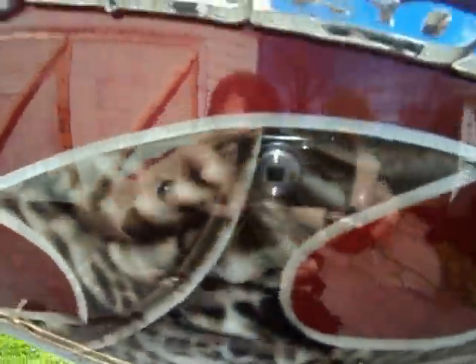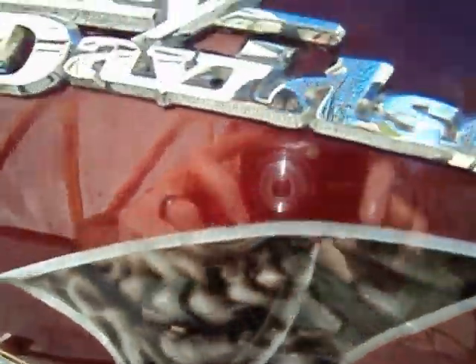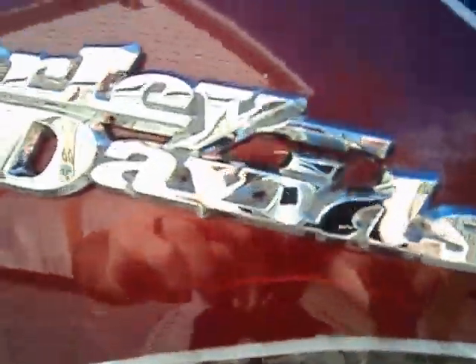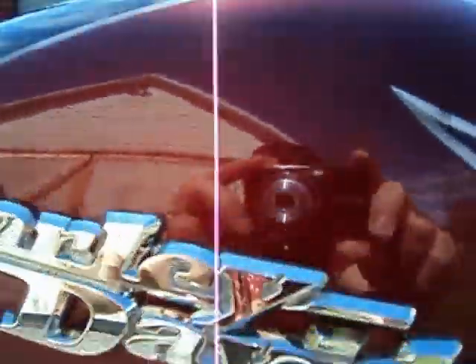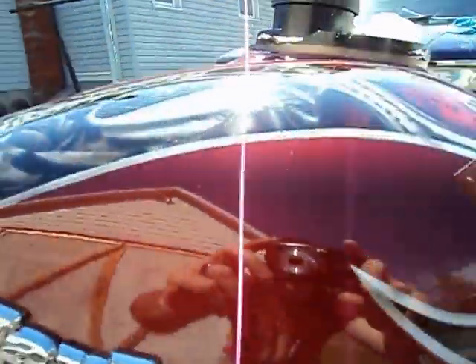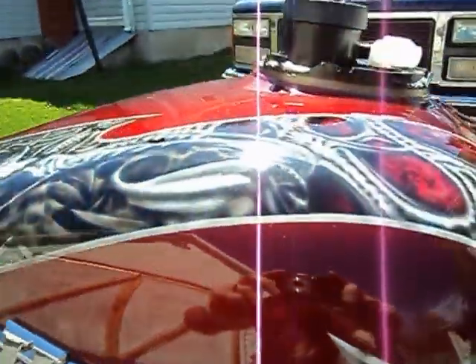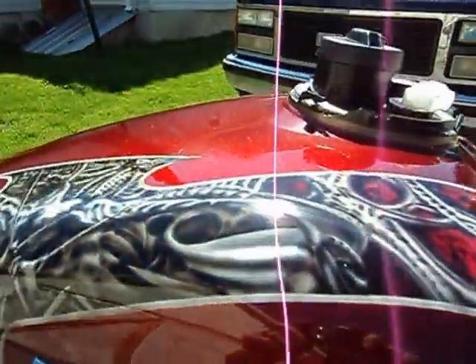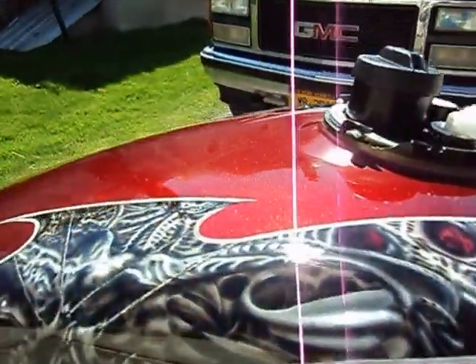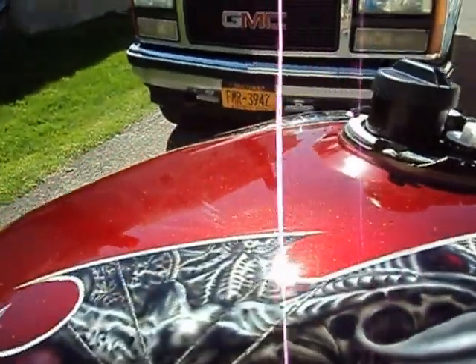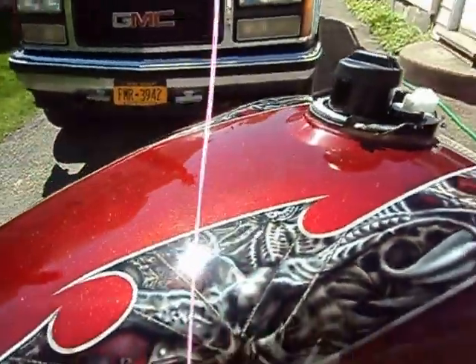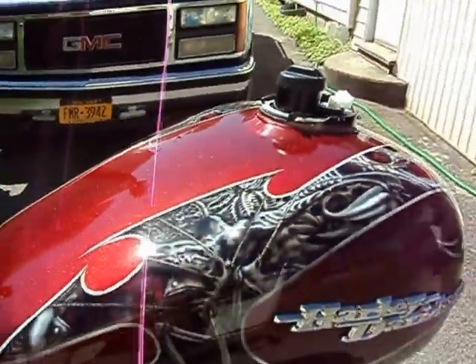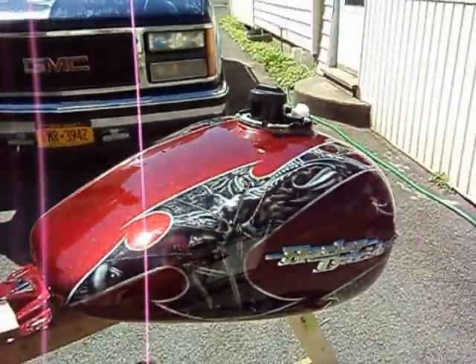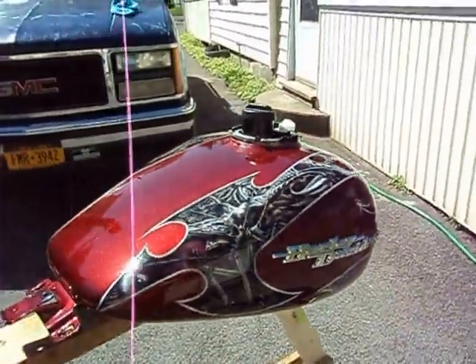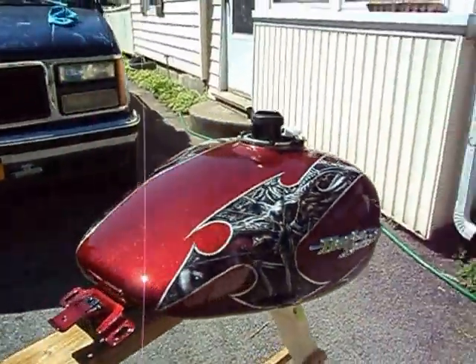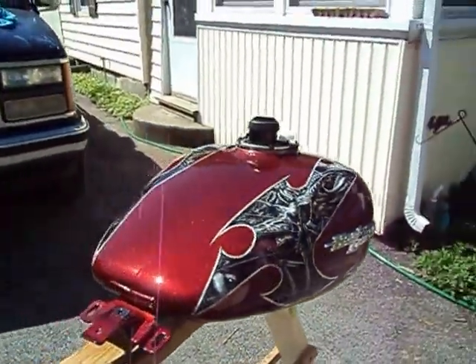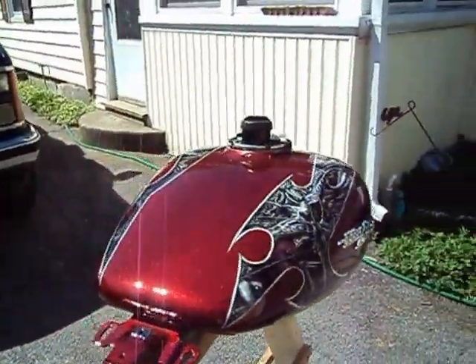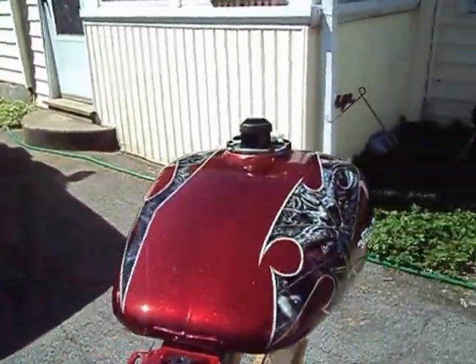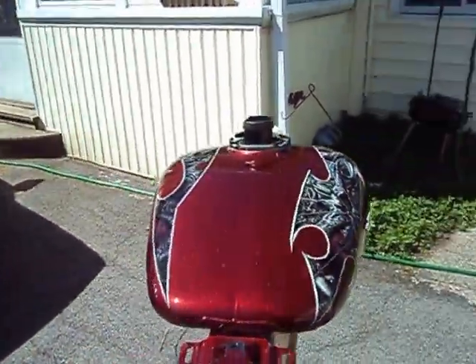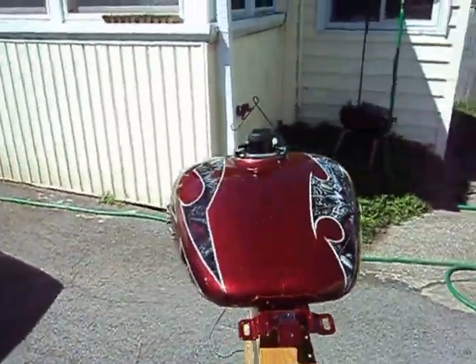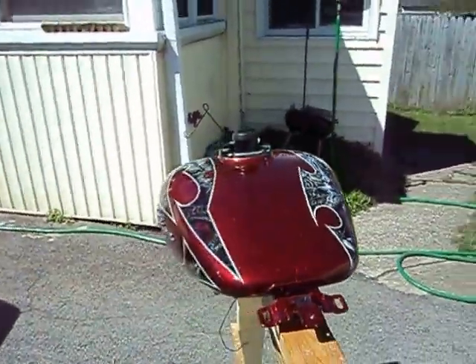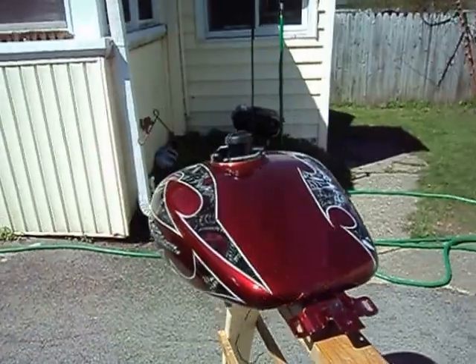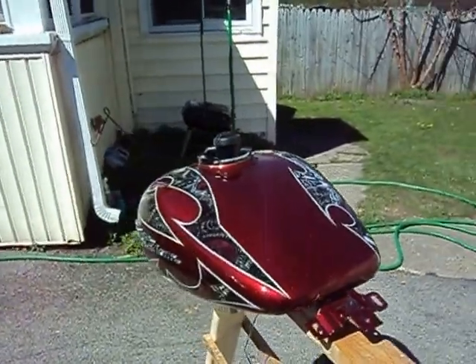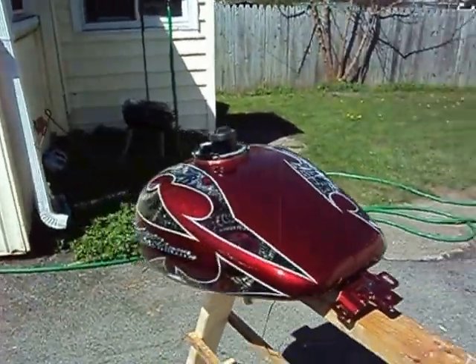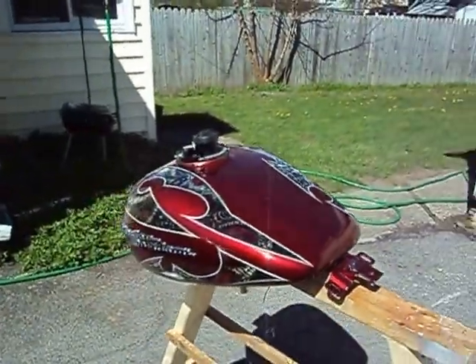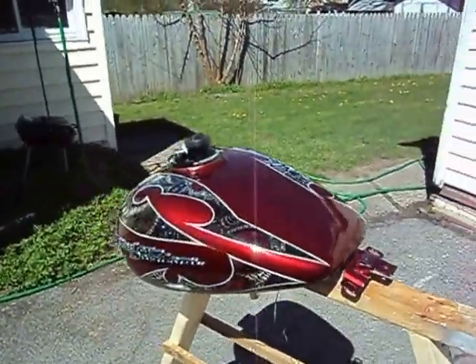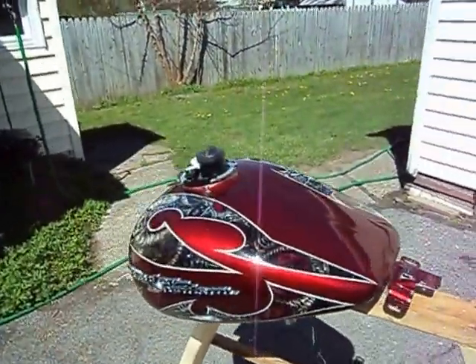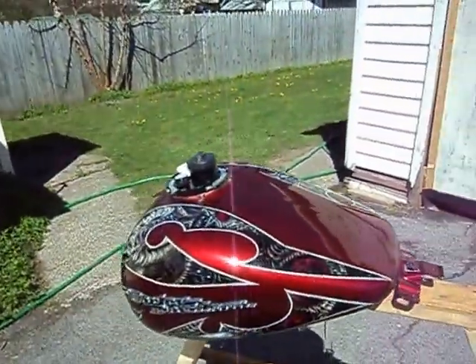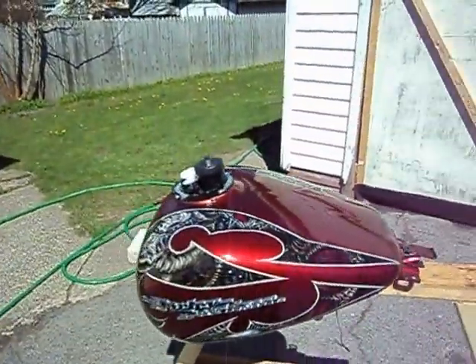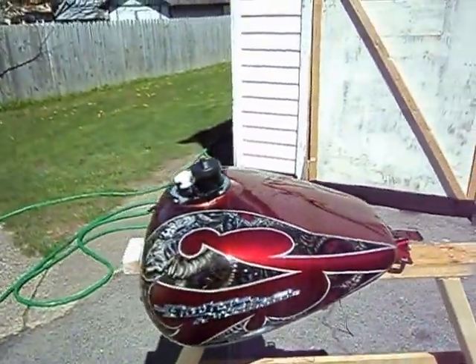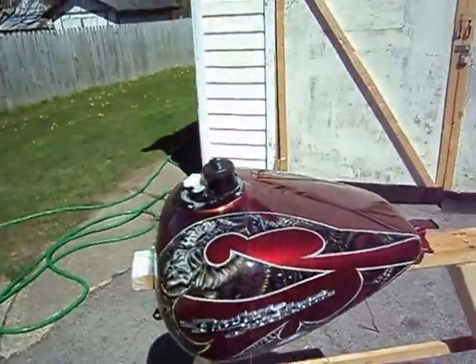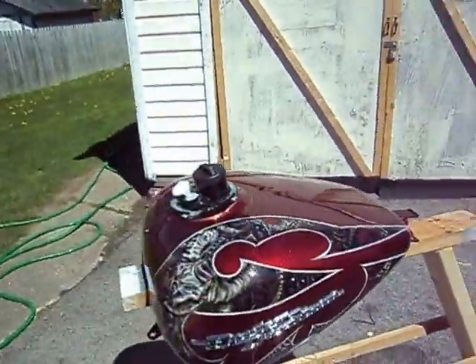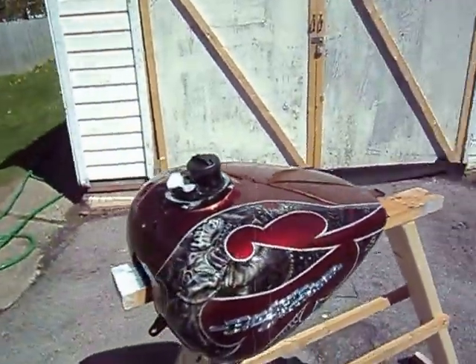Oh, you can see my reflection — isn't that nice? That is the tank. Now onto the saddle bags.